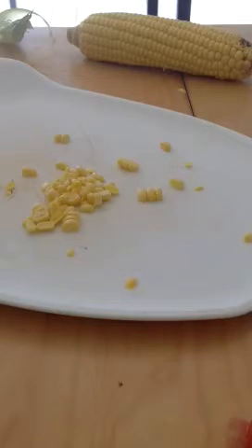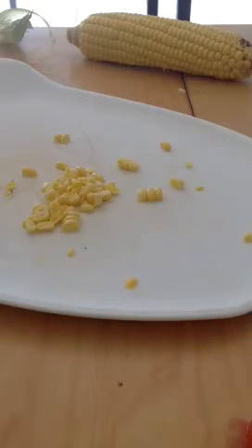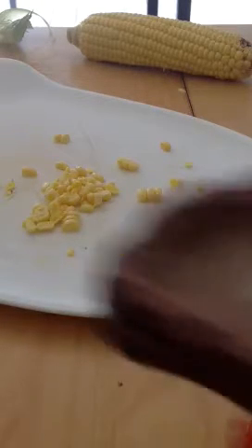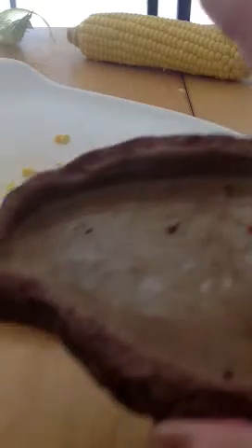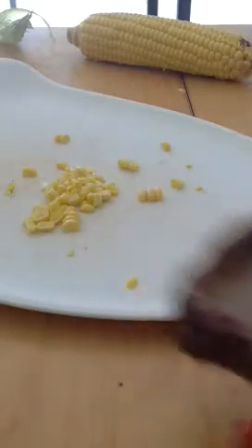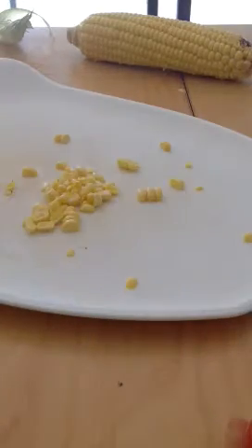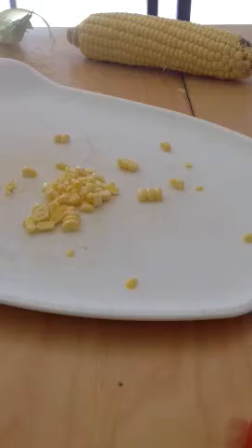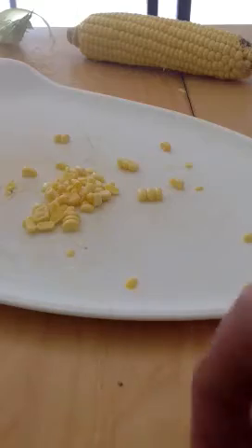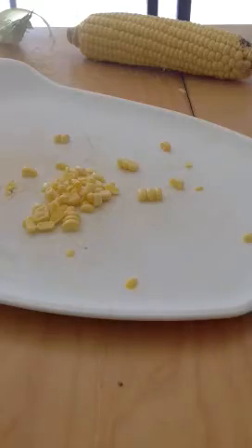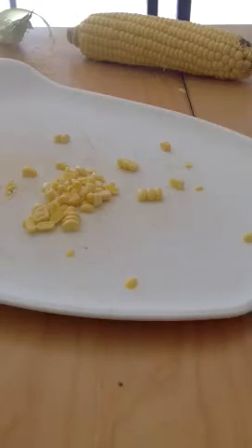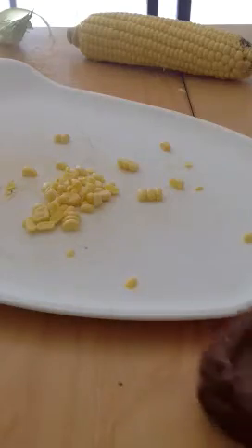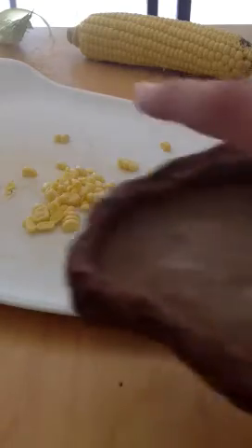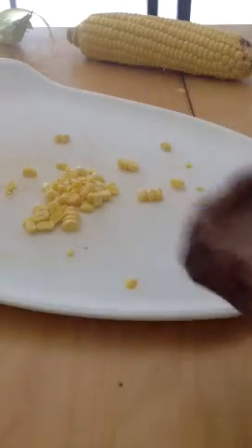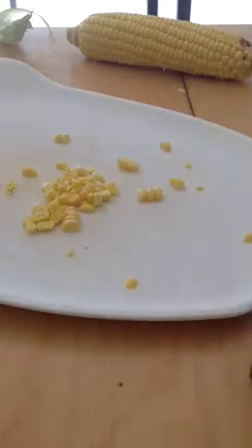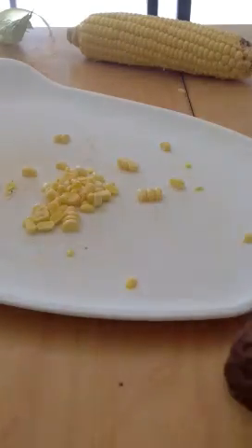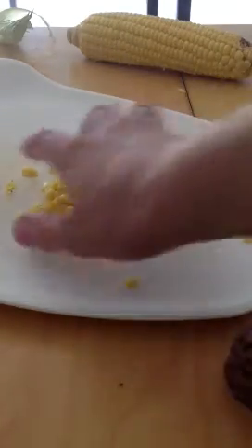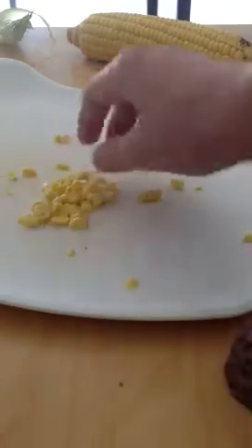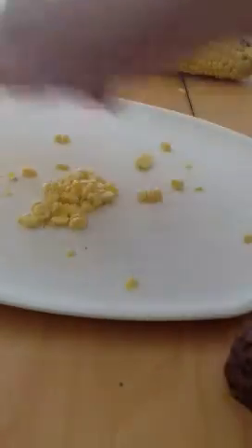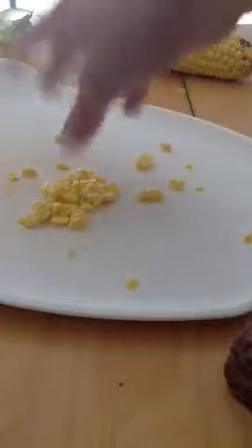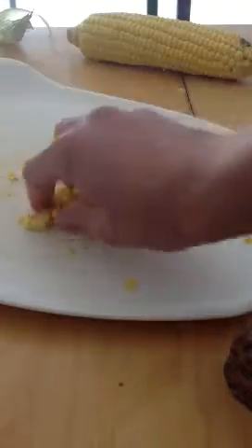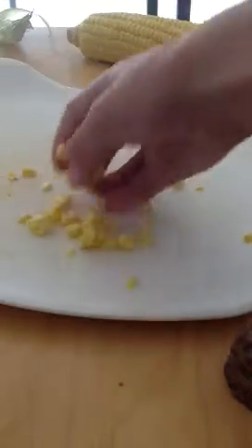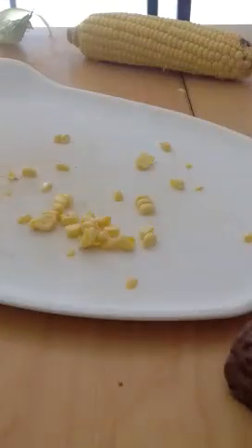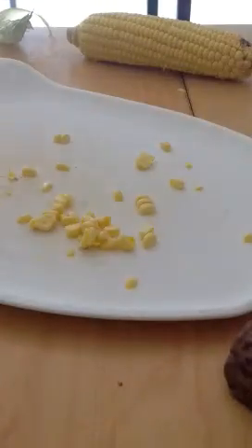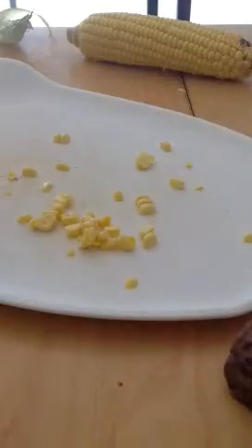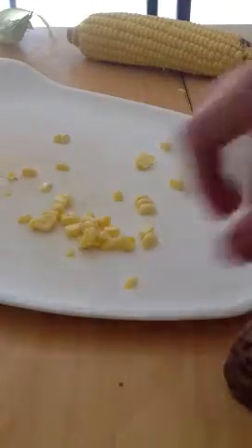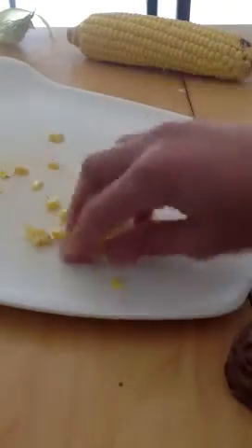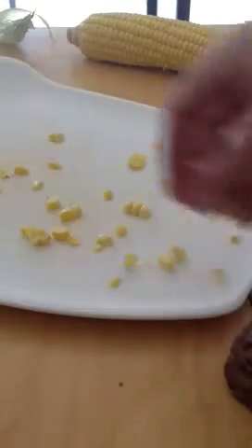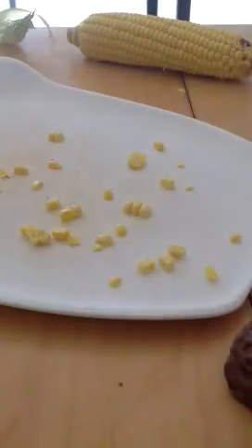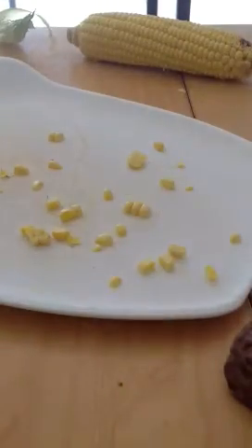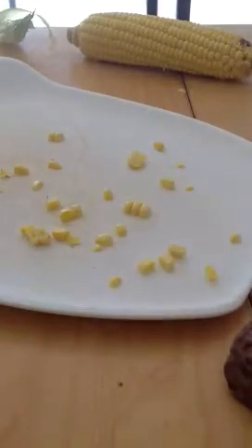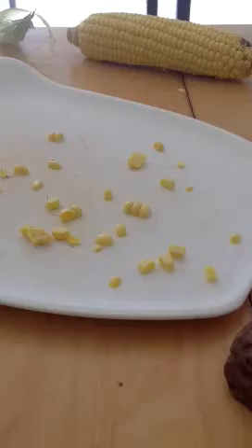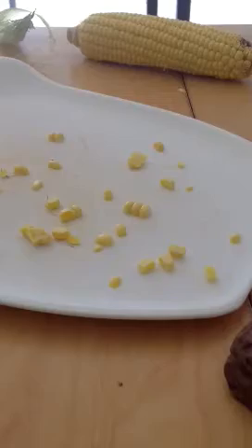I'll just put it in my feeding dish now.